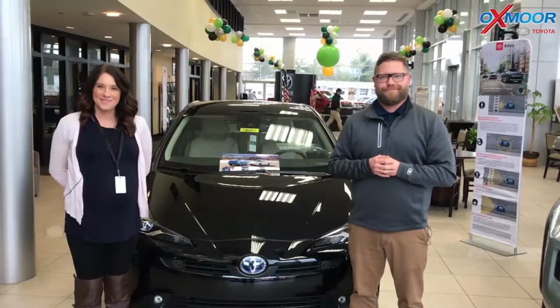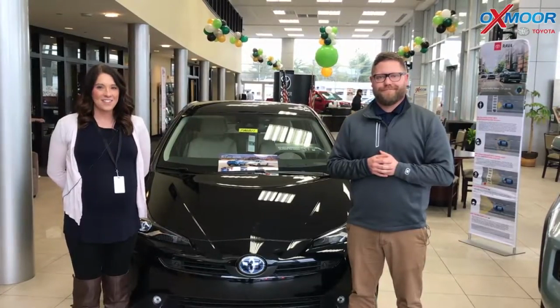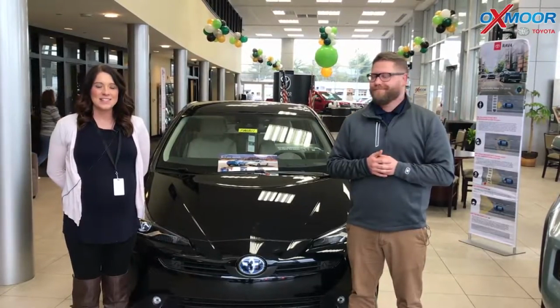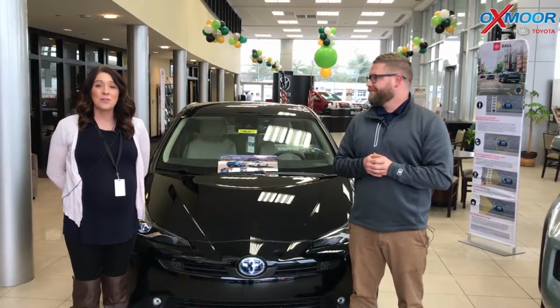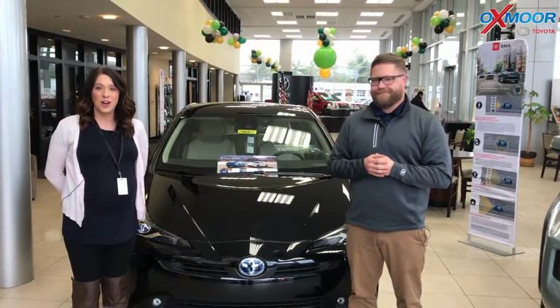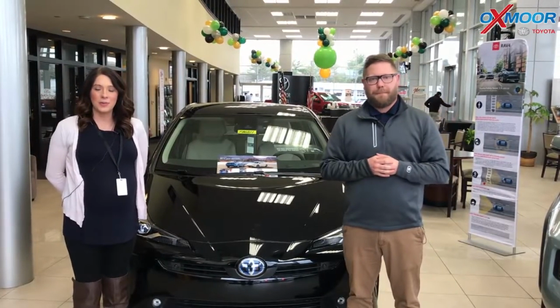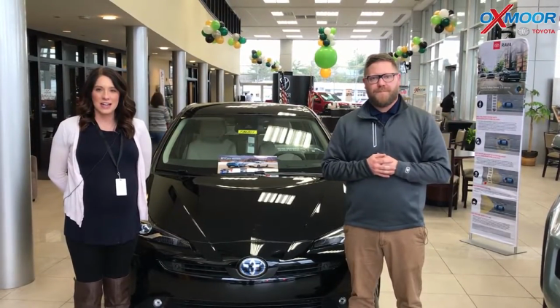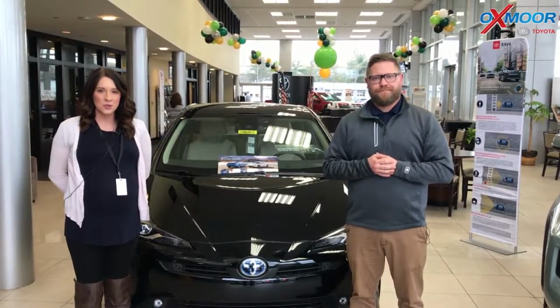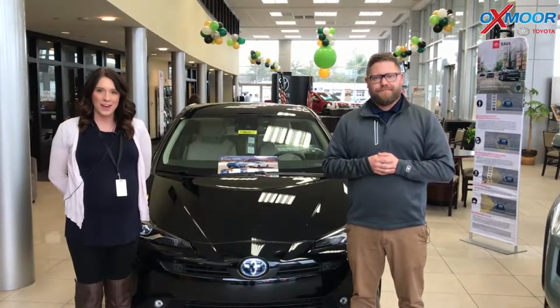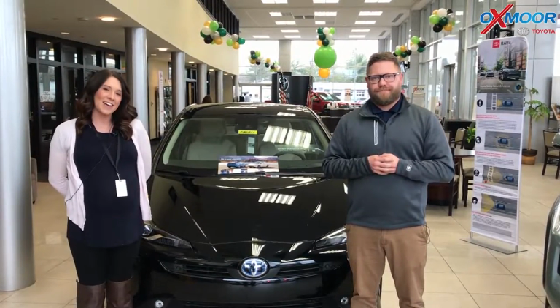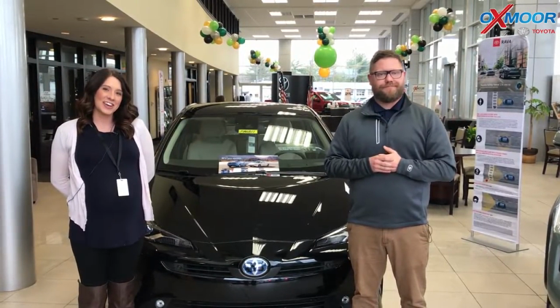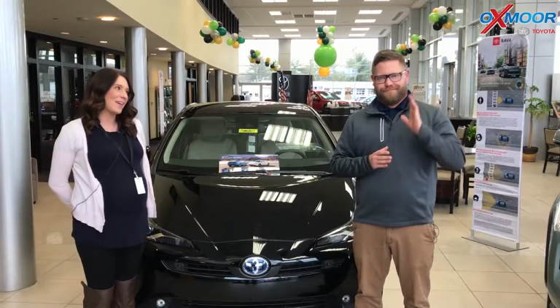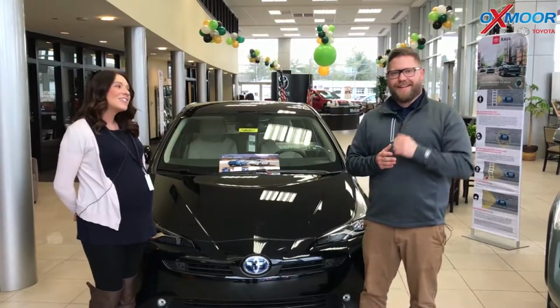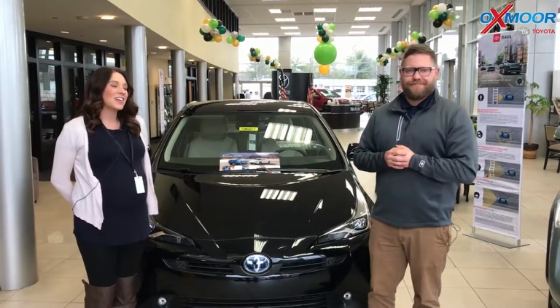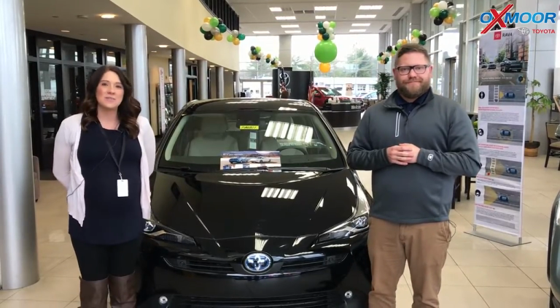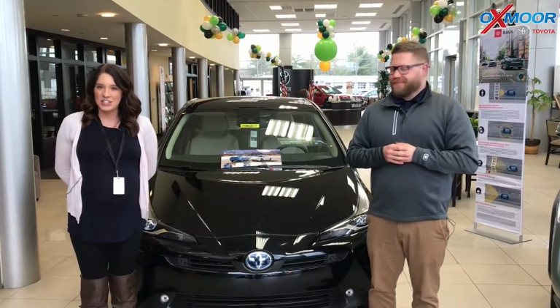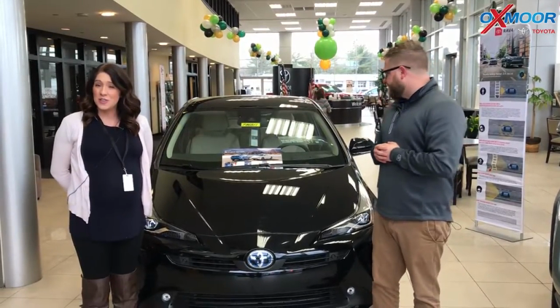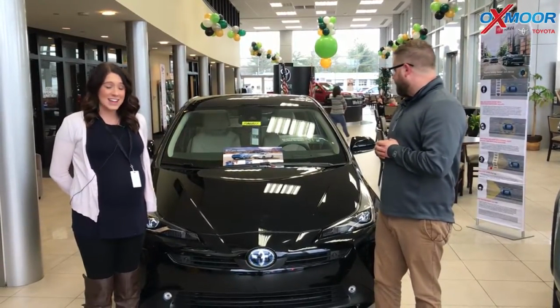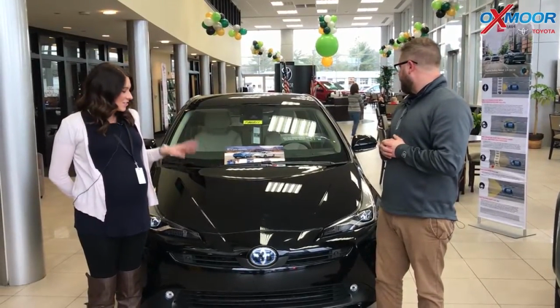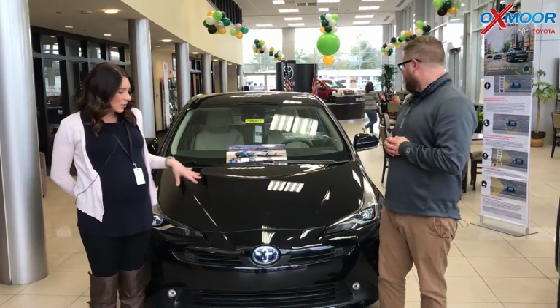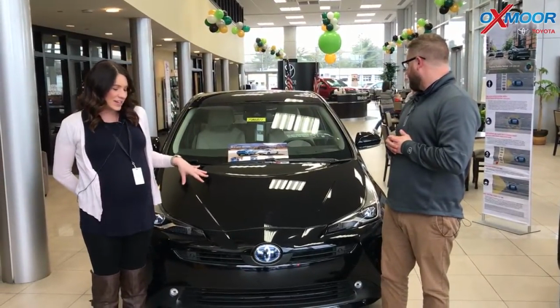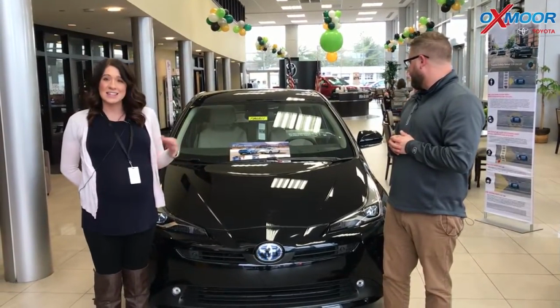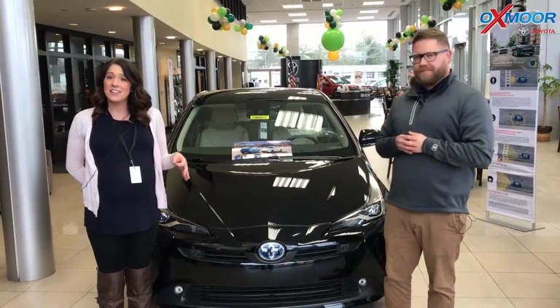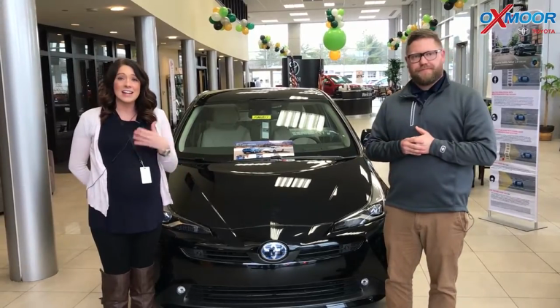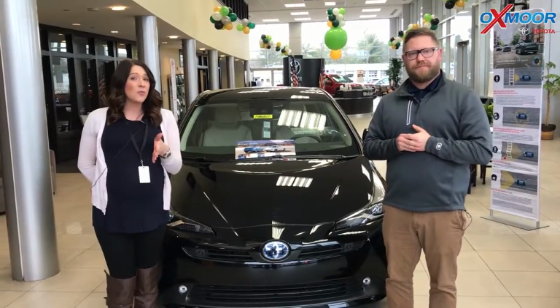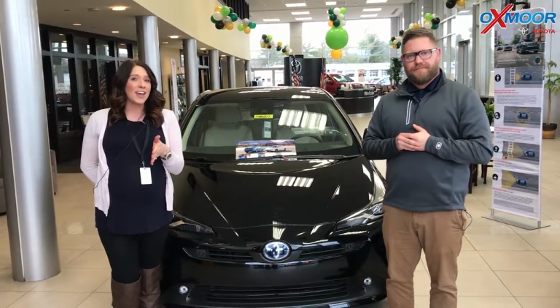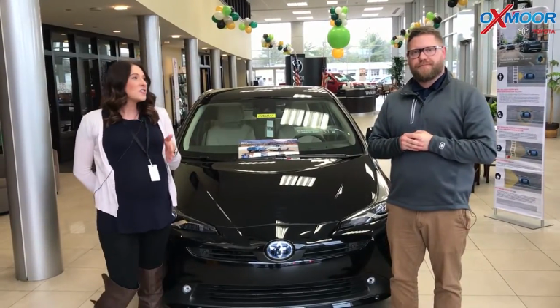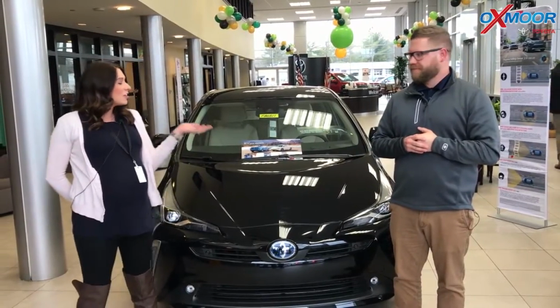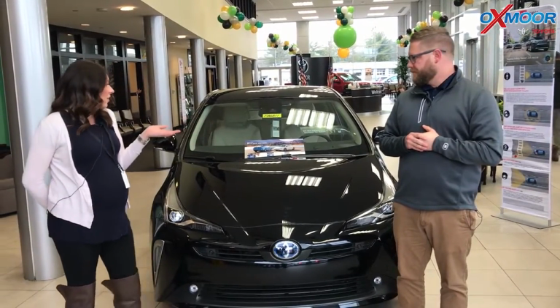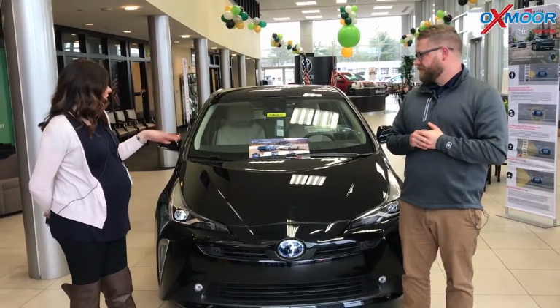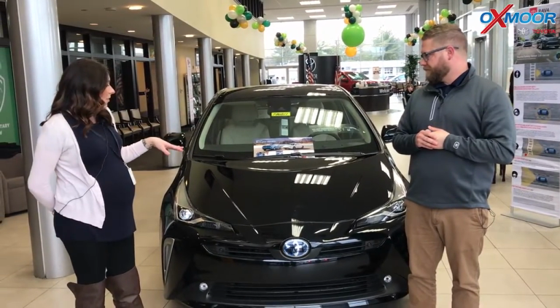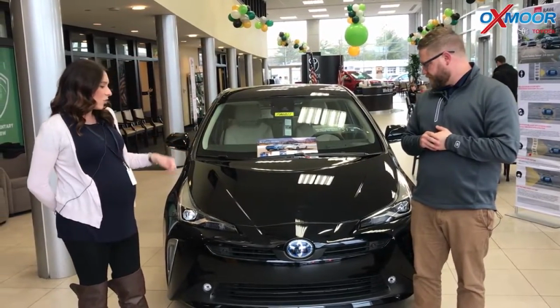Hey everyone, it's Gabrielle with Oxmoor Audit Group. I'm here today at Oxmoor Toyota and I have Chuck here with me. Chuck's going to go over some information on the 2019 Toyota Prius. It's an XLE and it is all-wheel drive. Chuck, if you'd like to tell everybody a little bit about this, that'd be great.